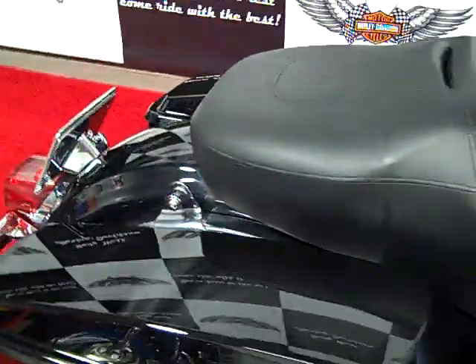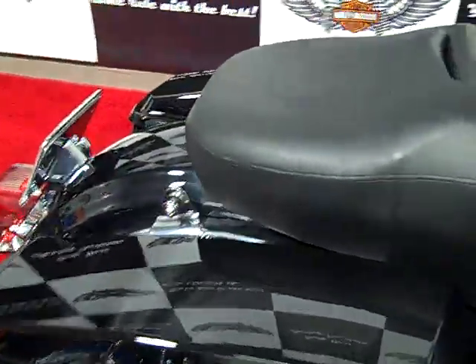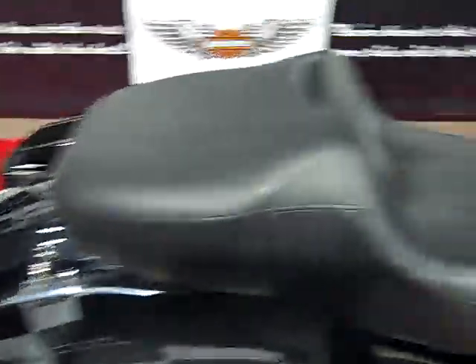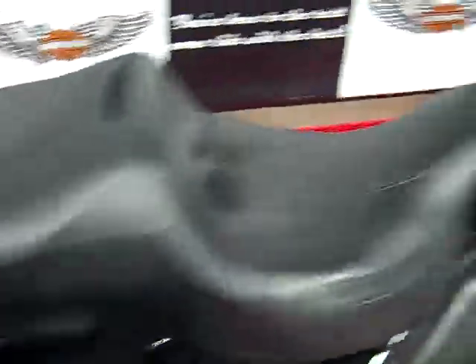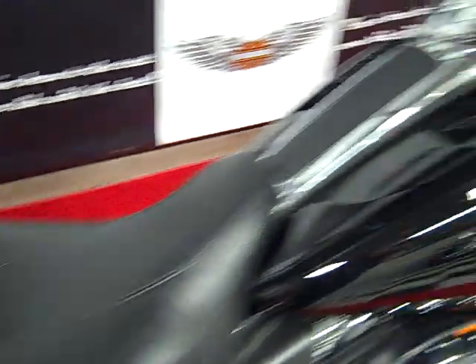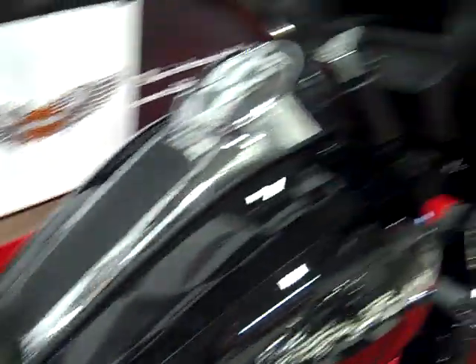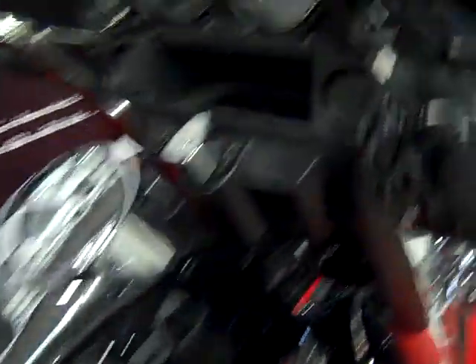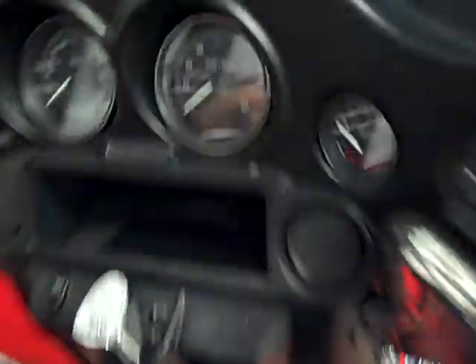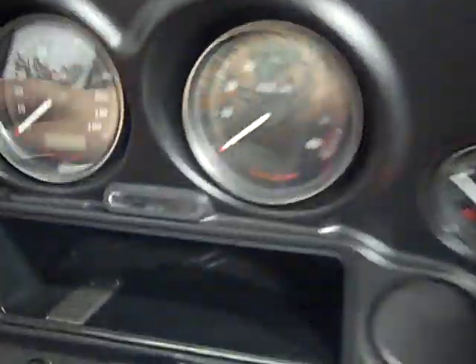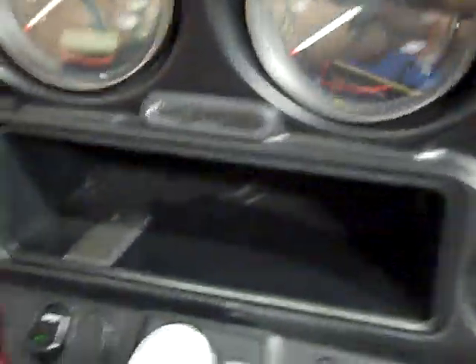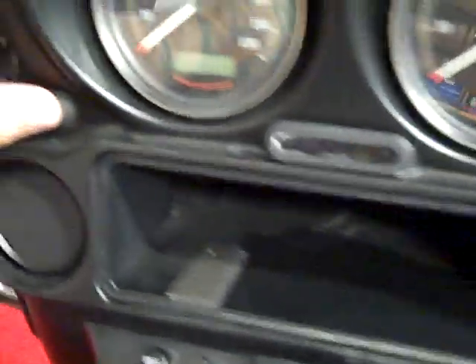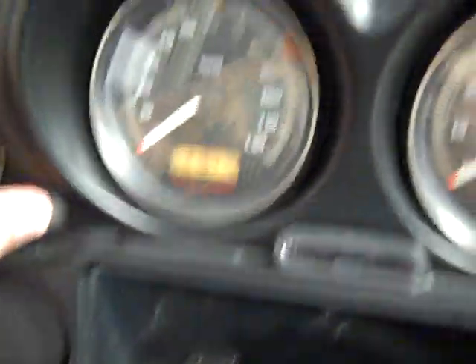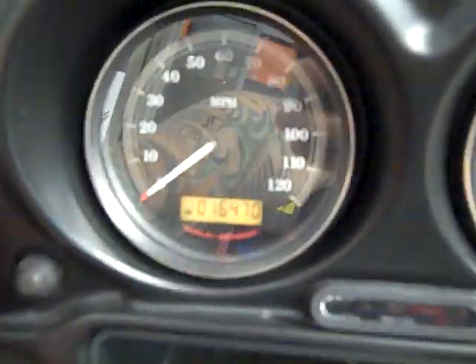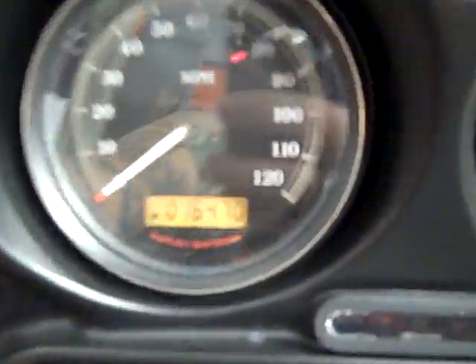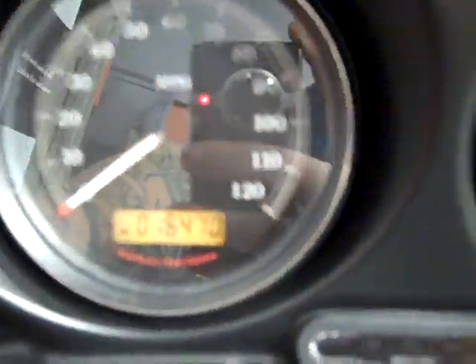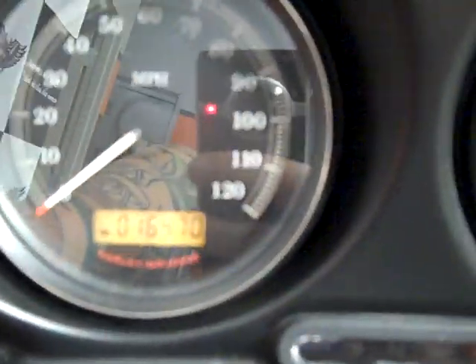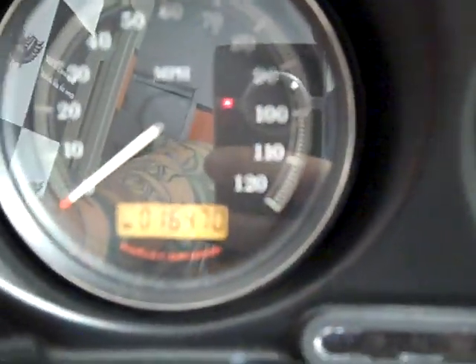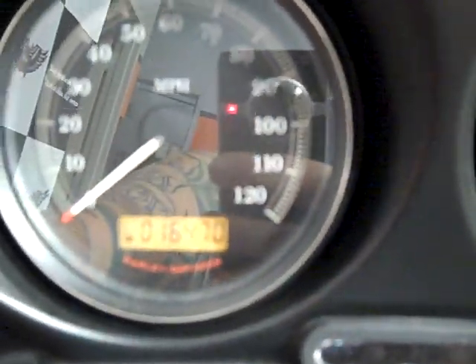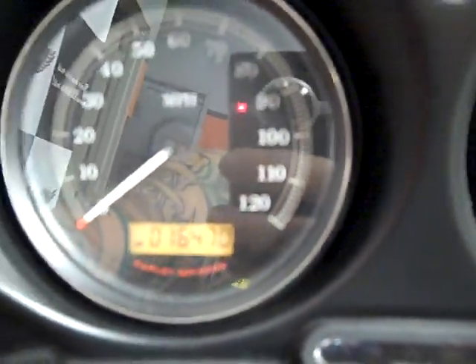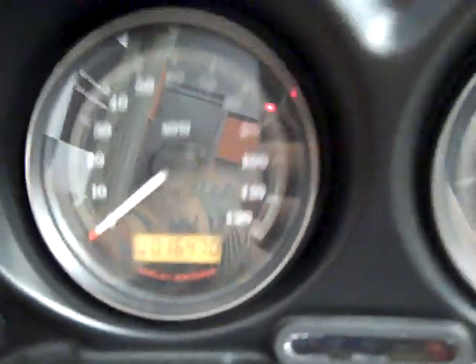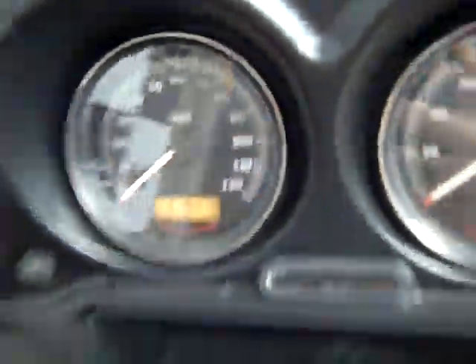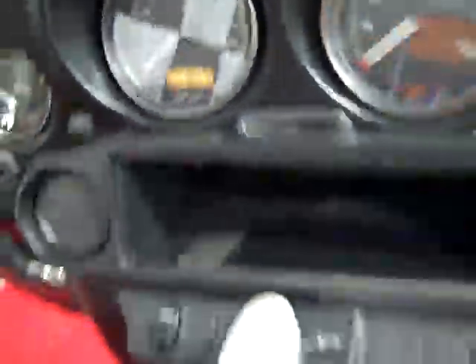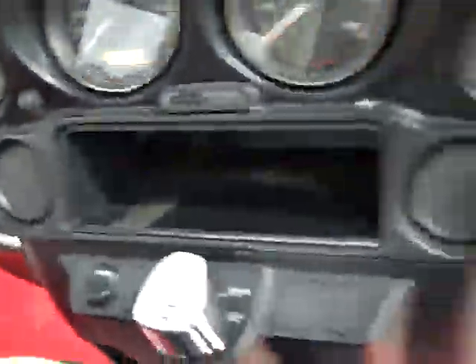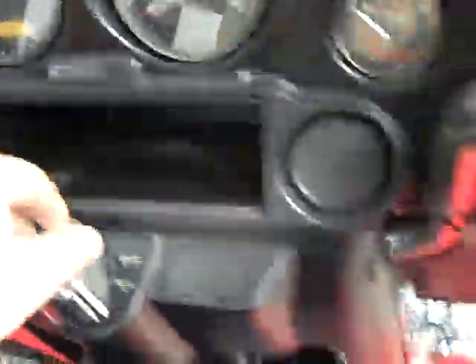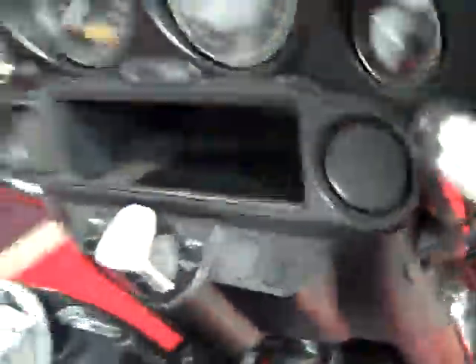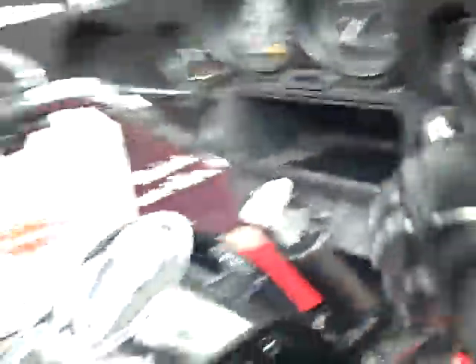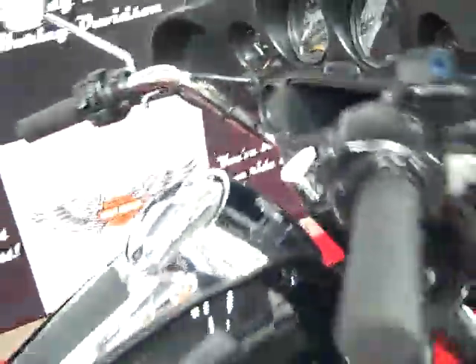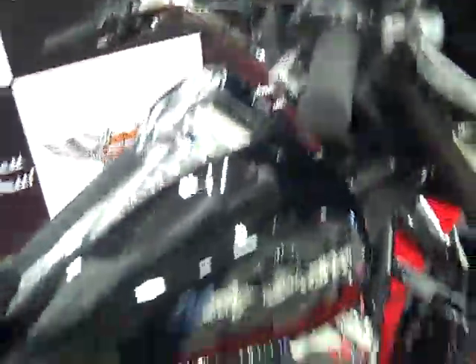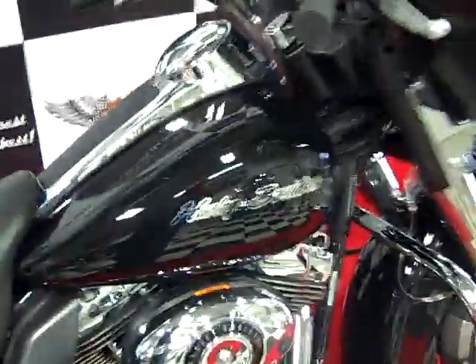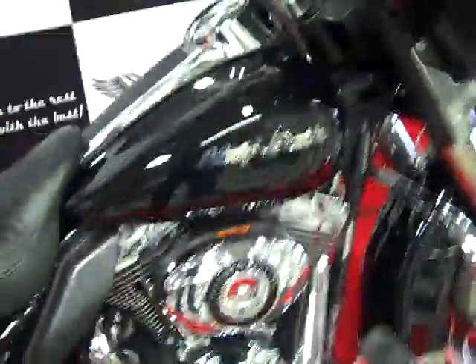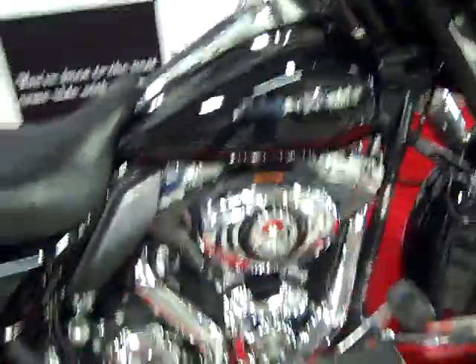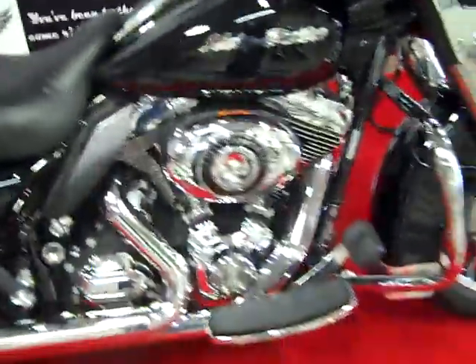Some backrest hardware on there. This particular model has 16,470 miles on it. I do have a few of these with similar mileage ranging on them.